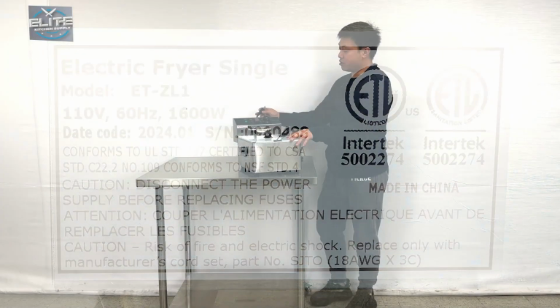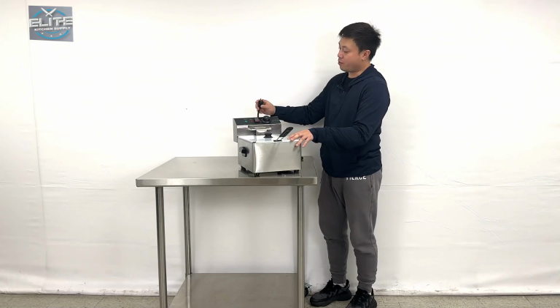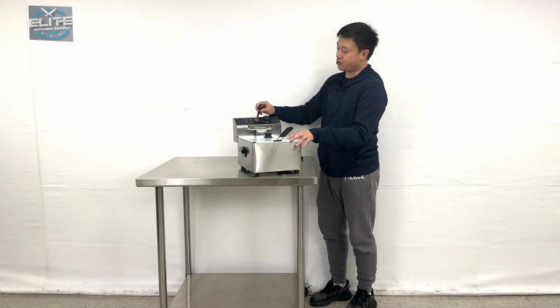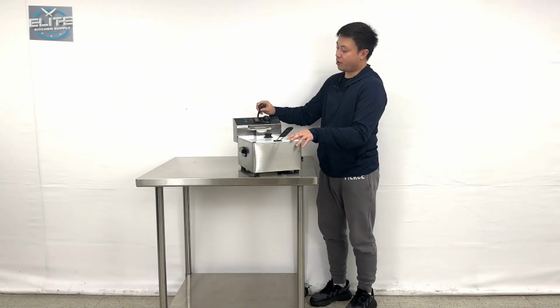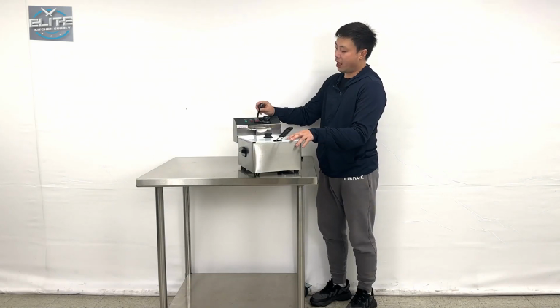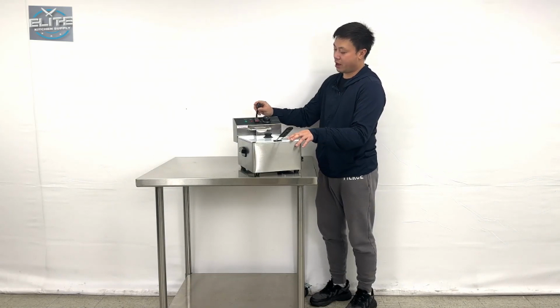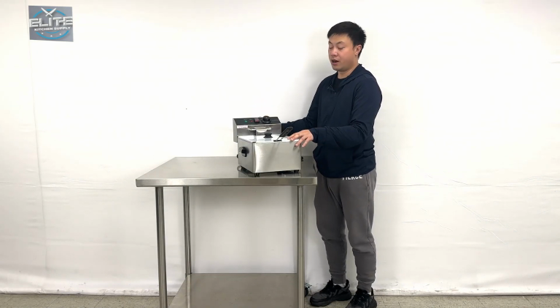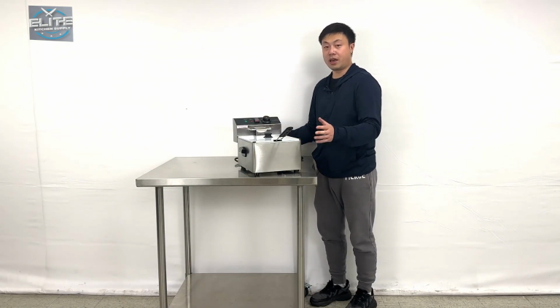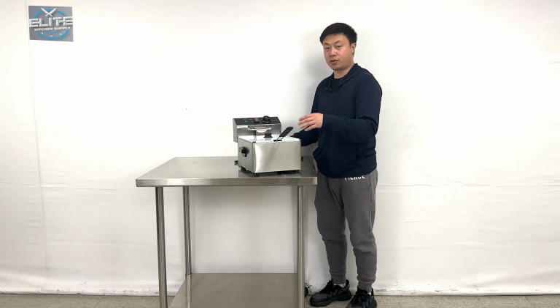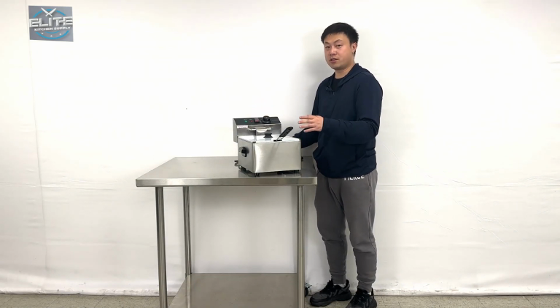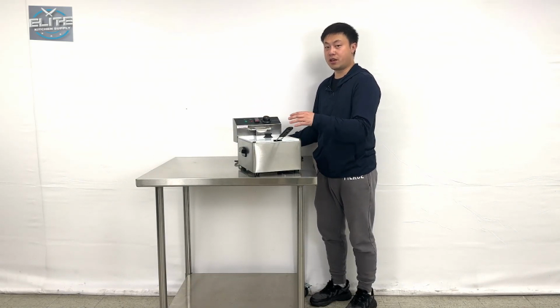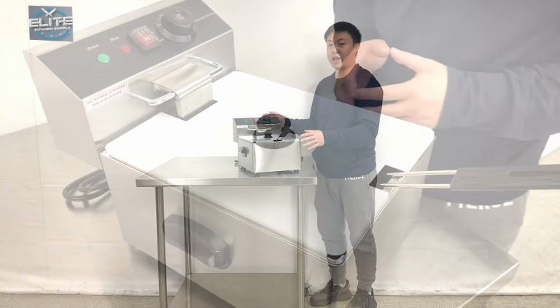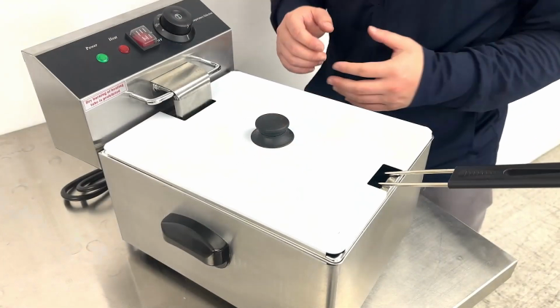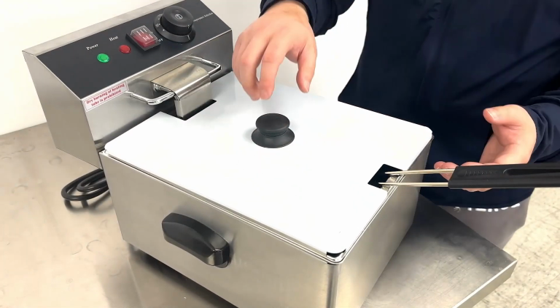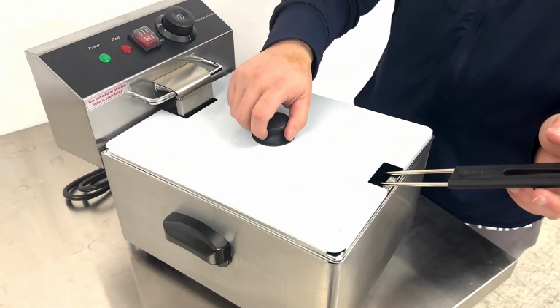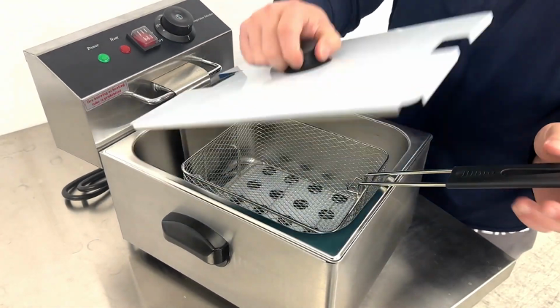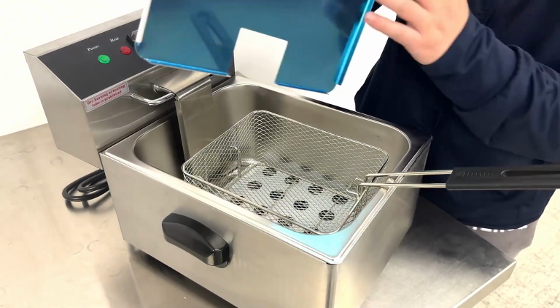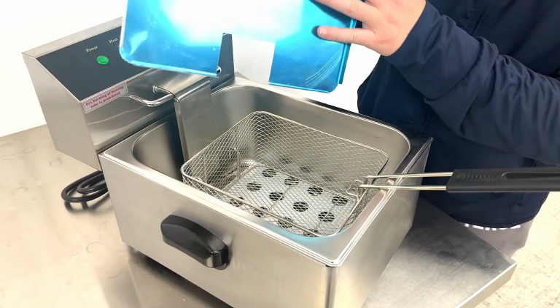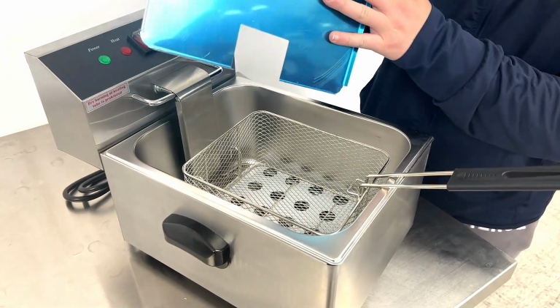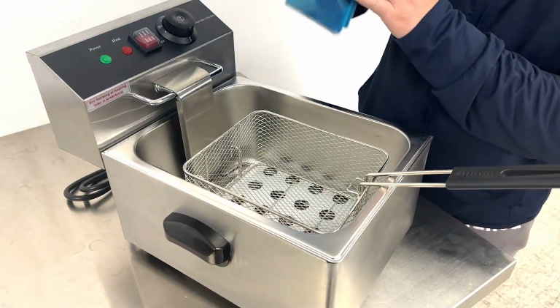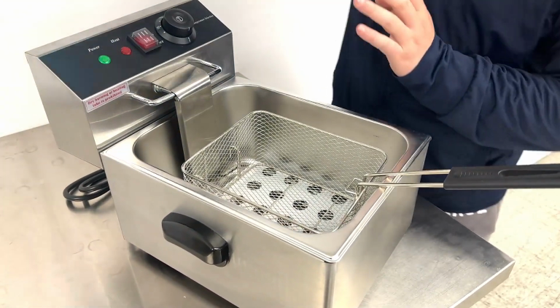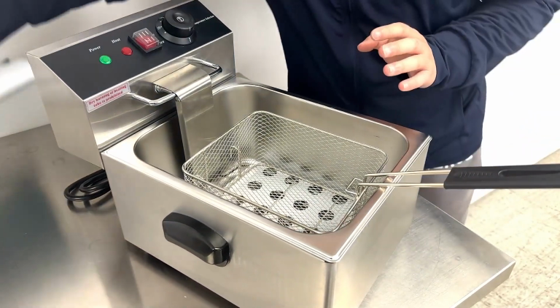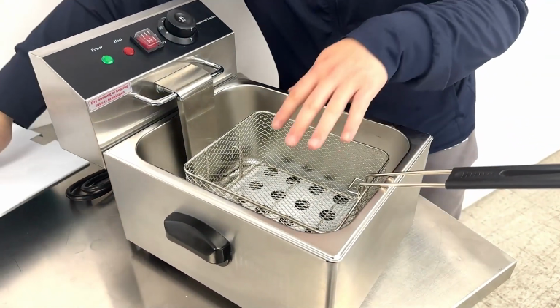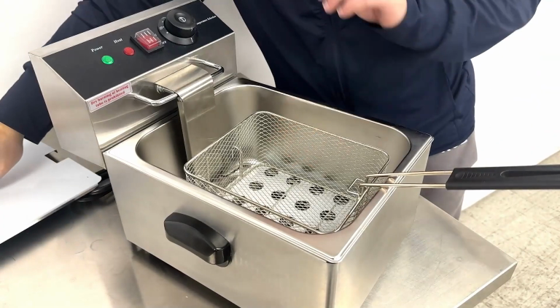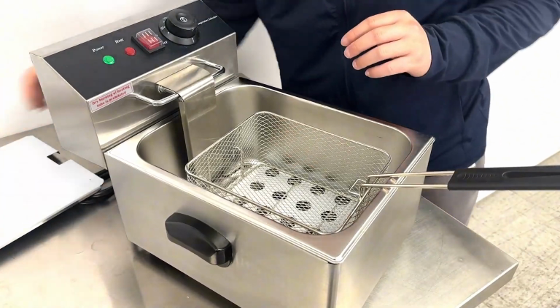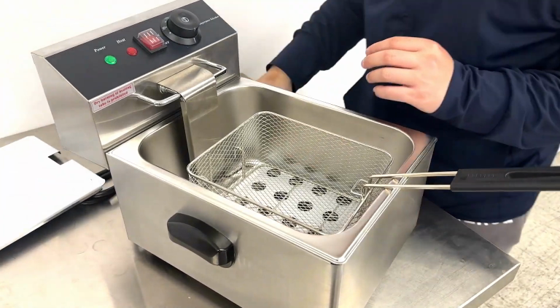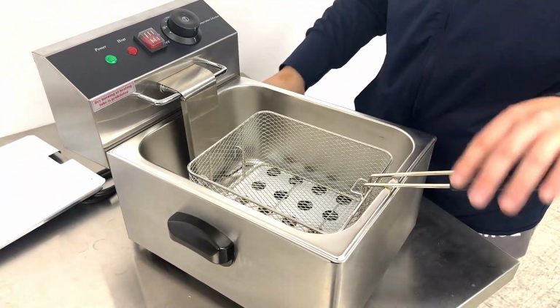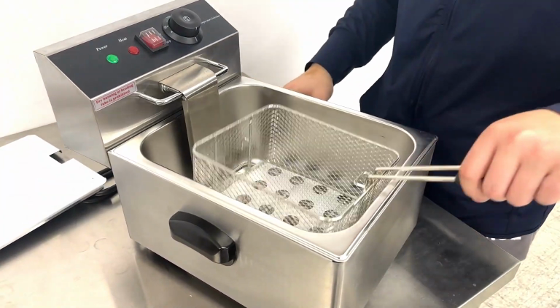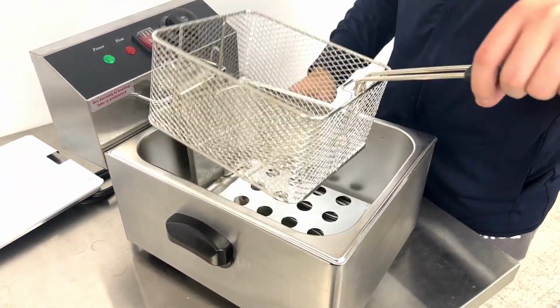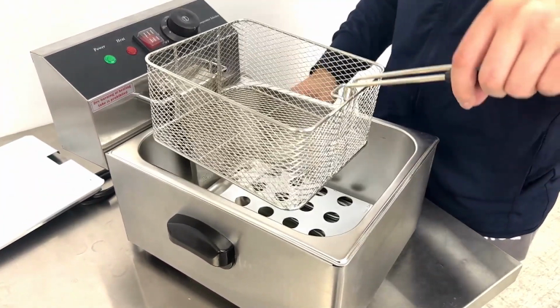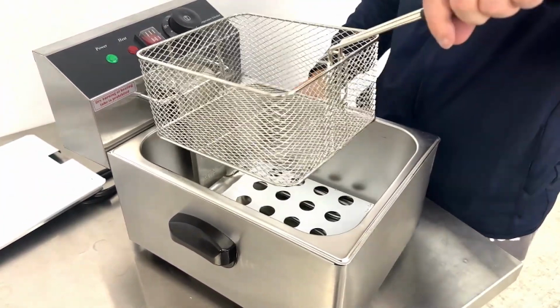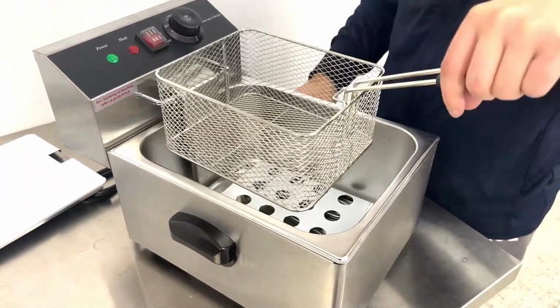From the manufacturer, they provide a one-year warranty. Now we can take a closer look at the inner side. We can see they come with a top lid, this one made of stainless steel too. And the single basket inside comes out on a hinge like this.